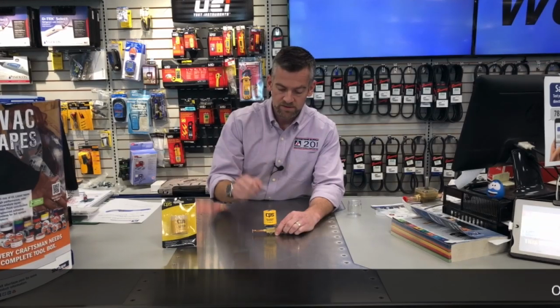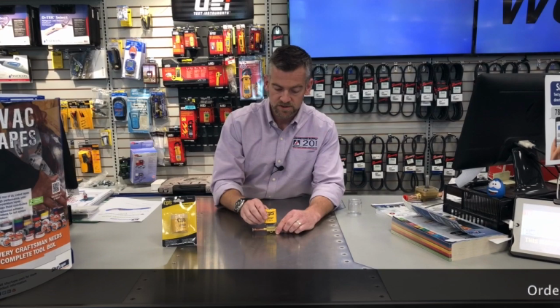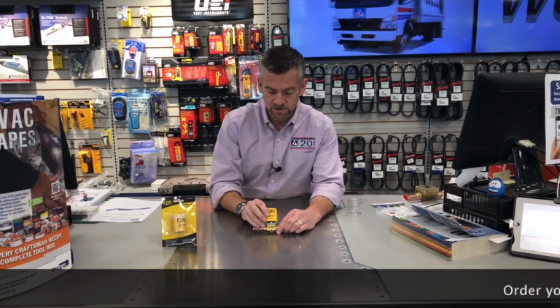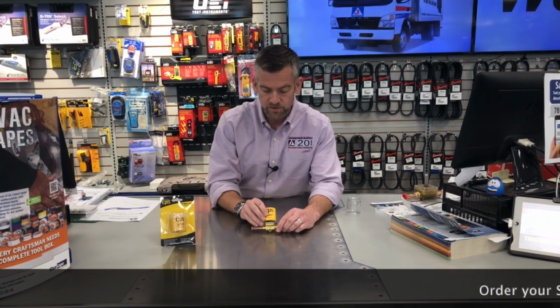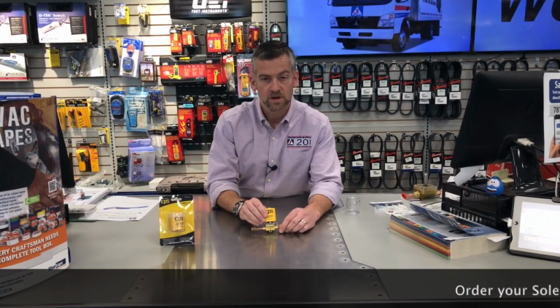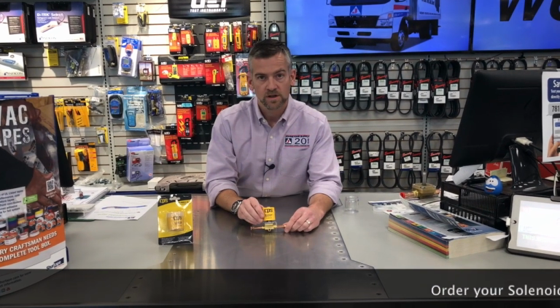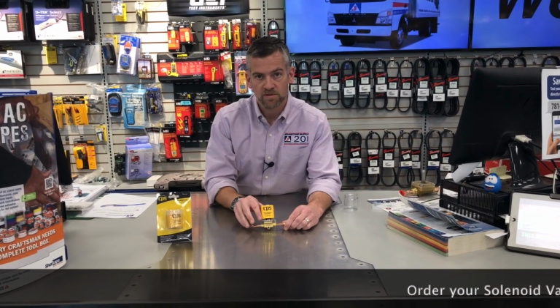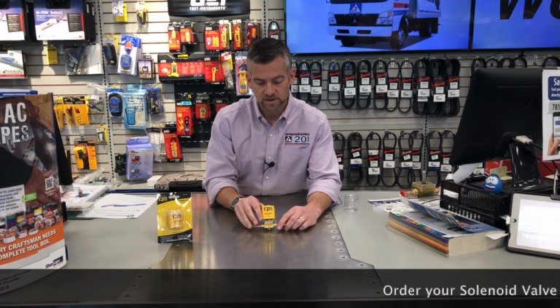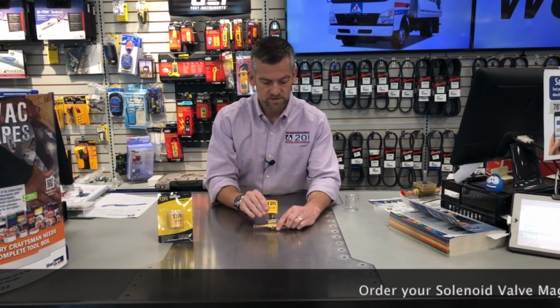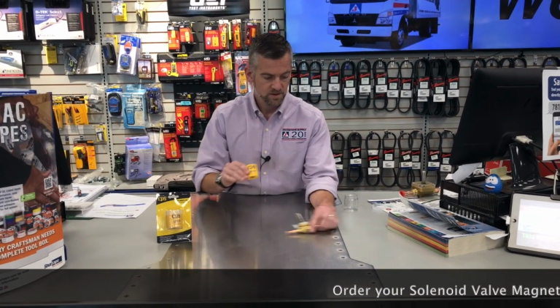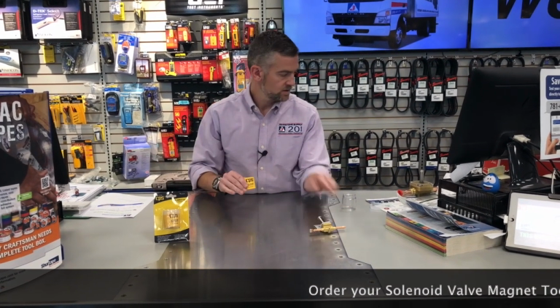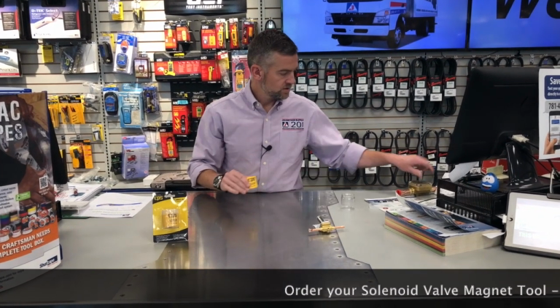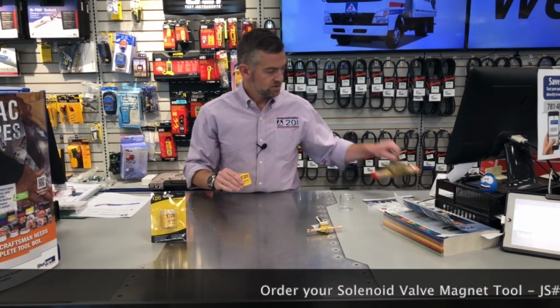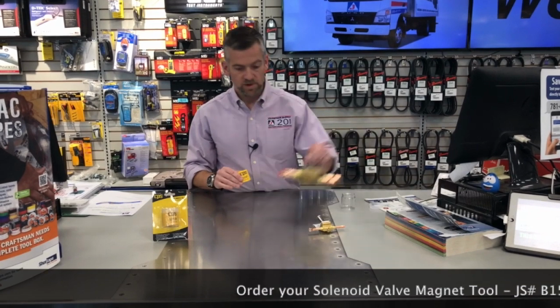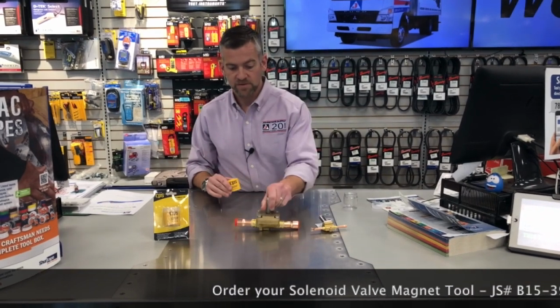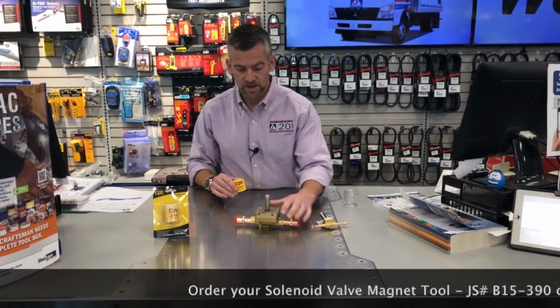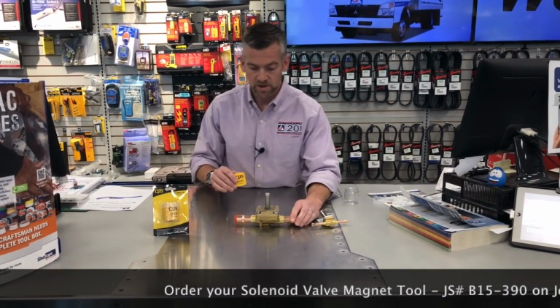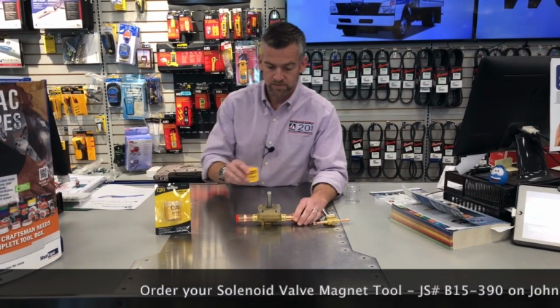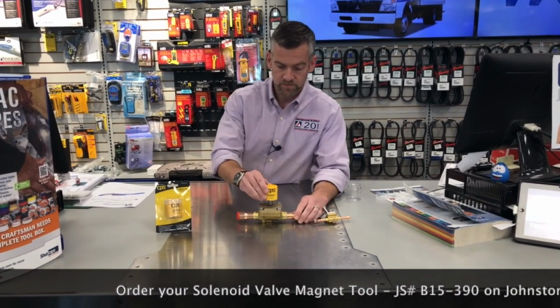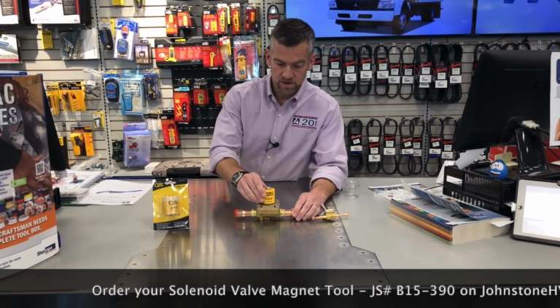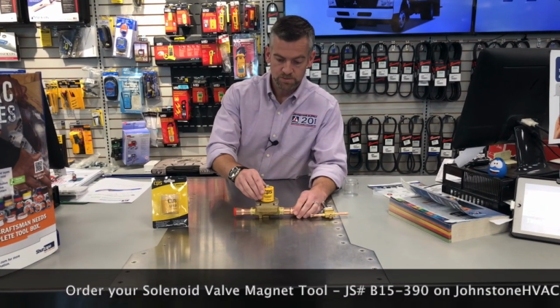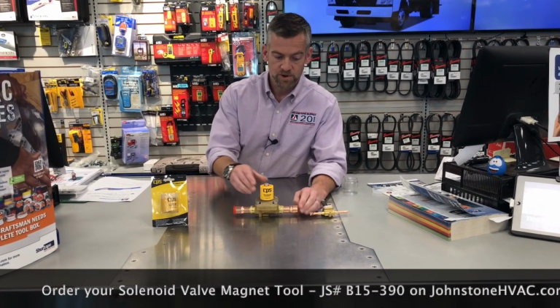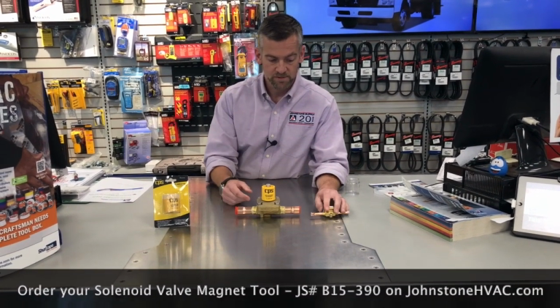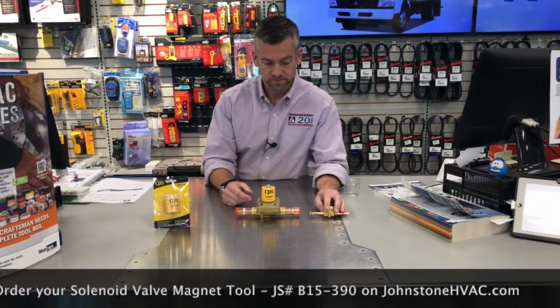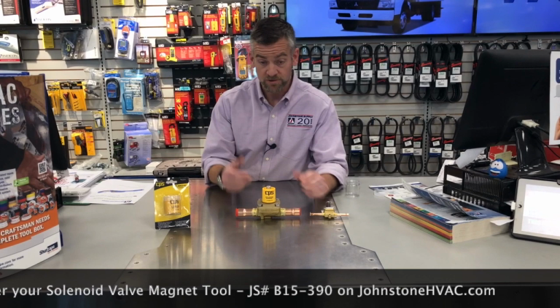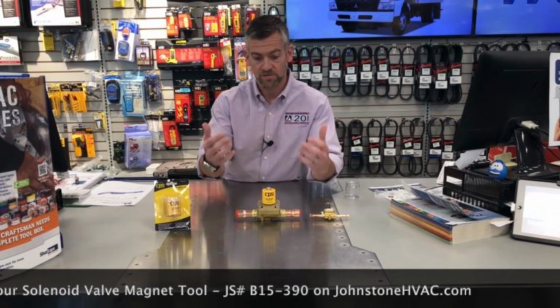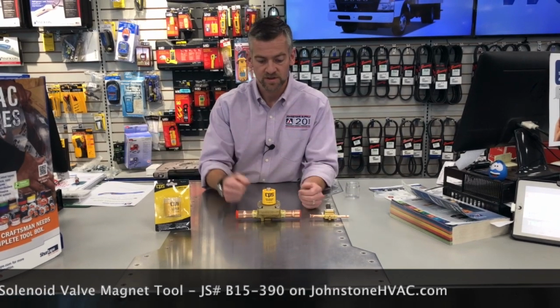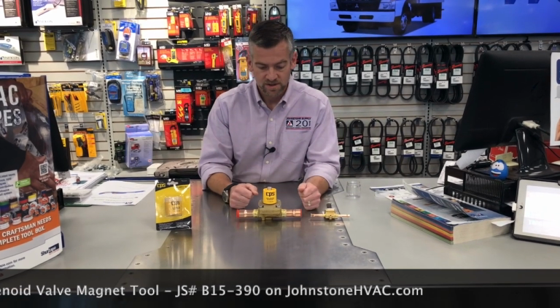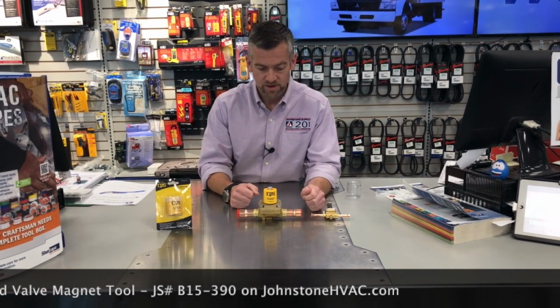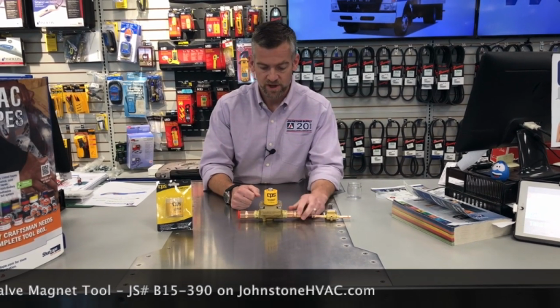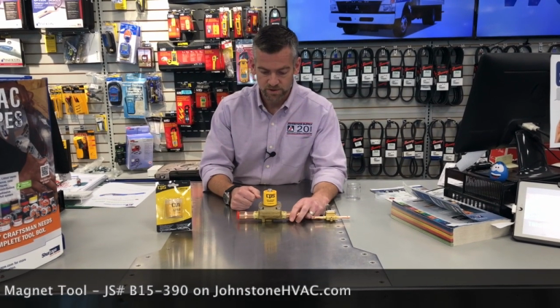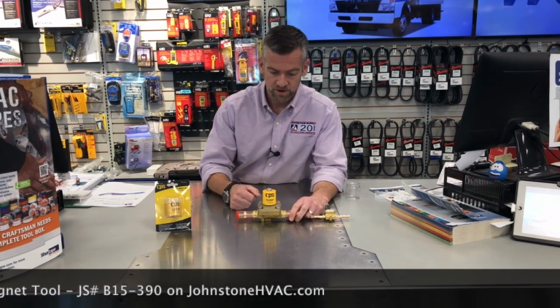These testers are good for a small valve like this, or even a pretty large valve like this one here, where it's much more demonstrative if you can tell whether the valve's working or not.